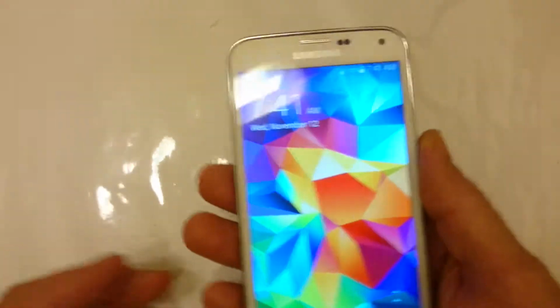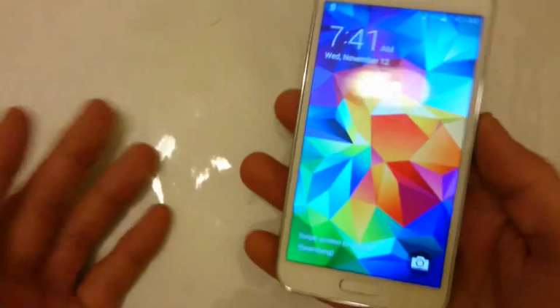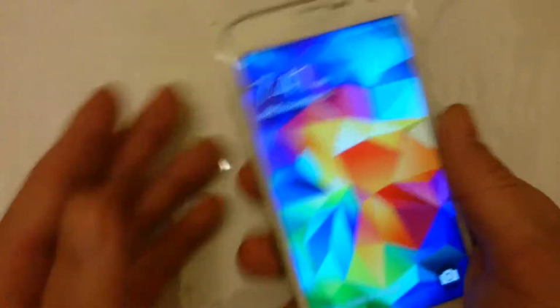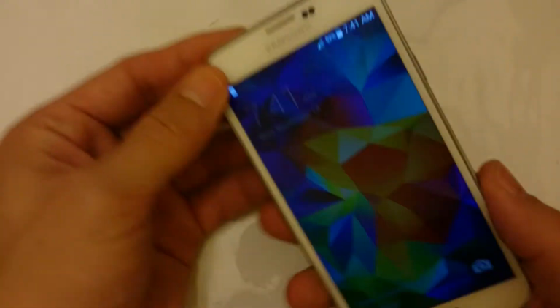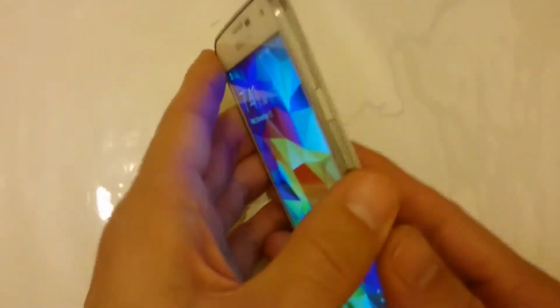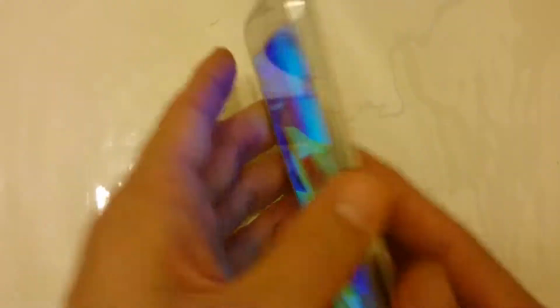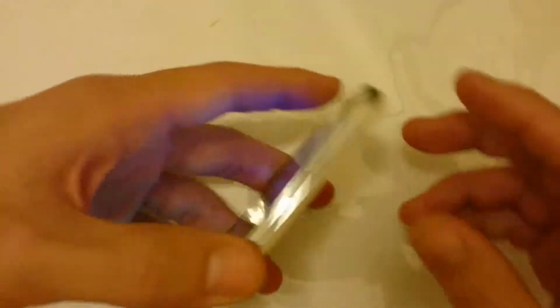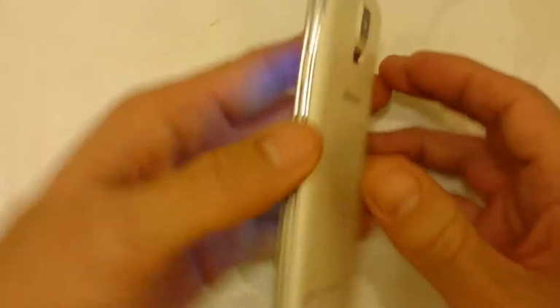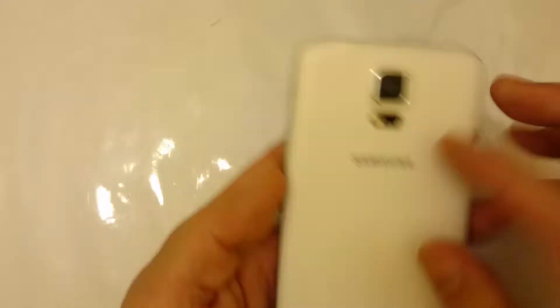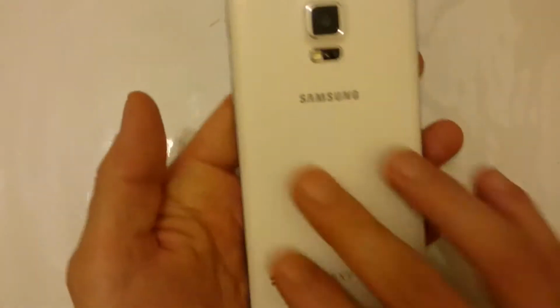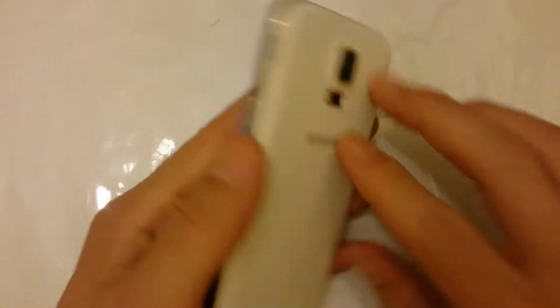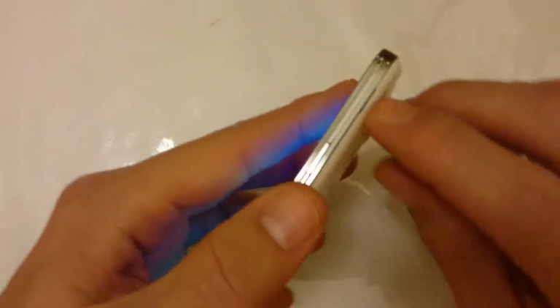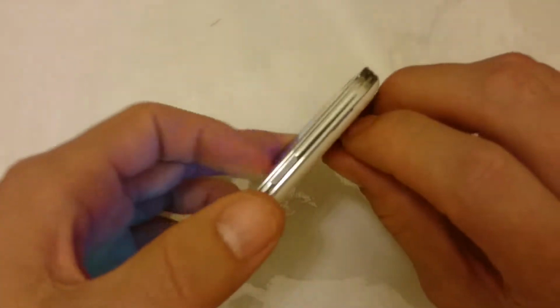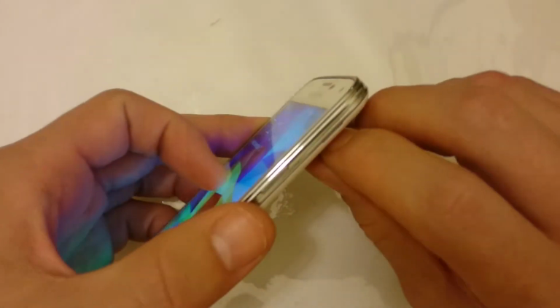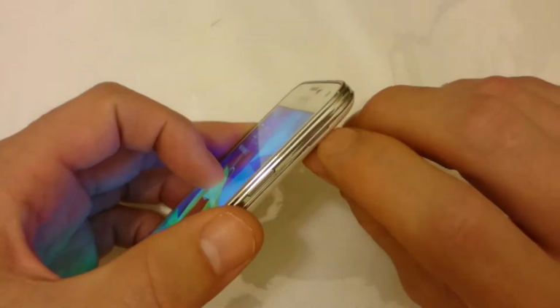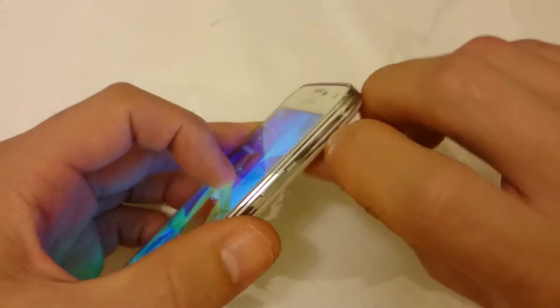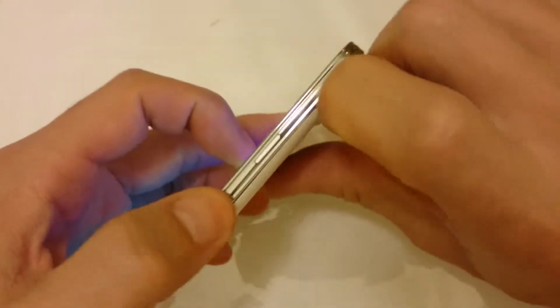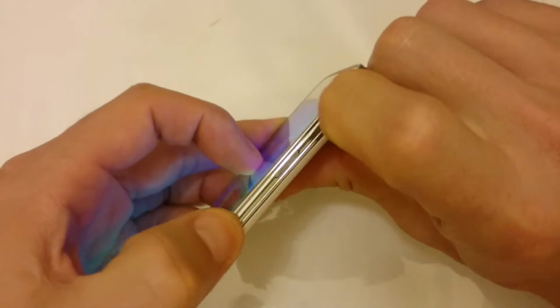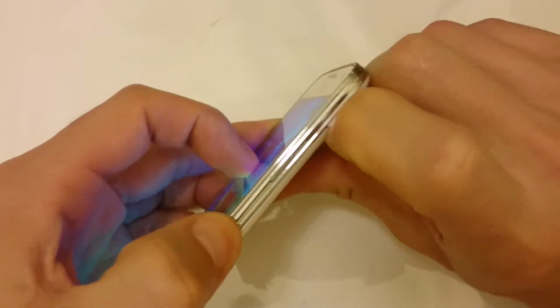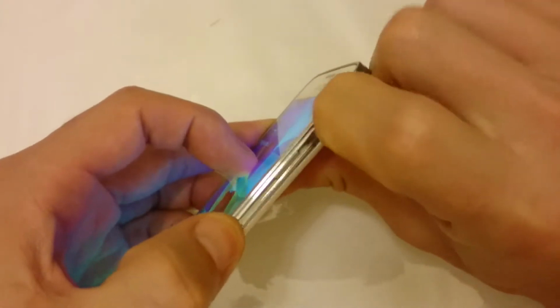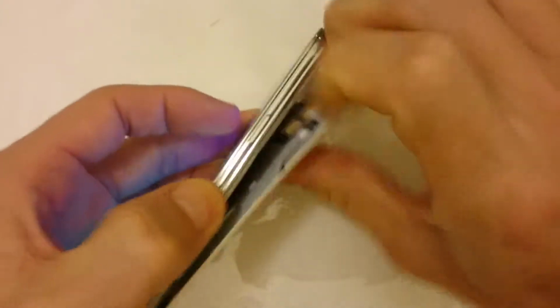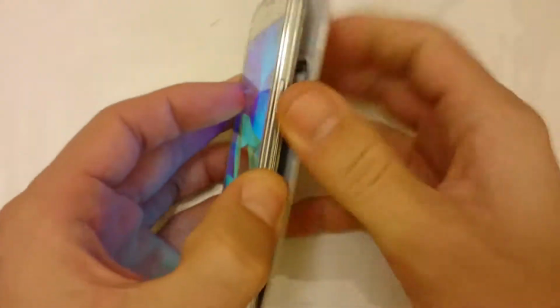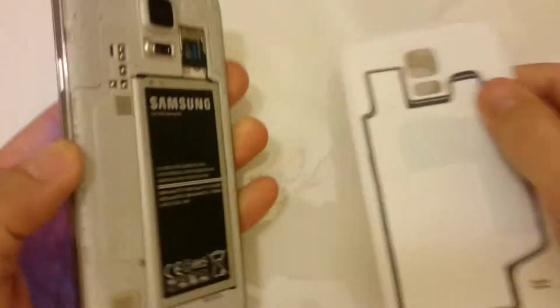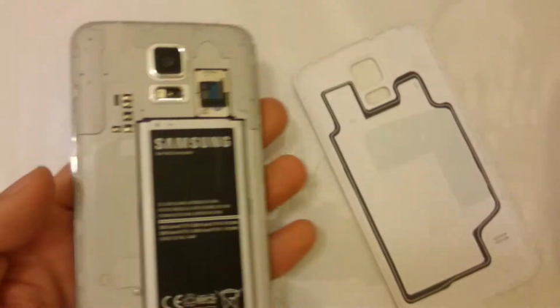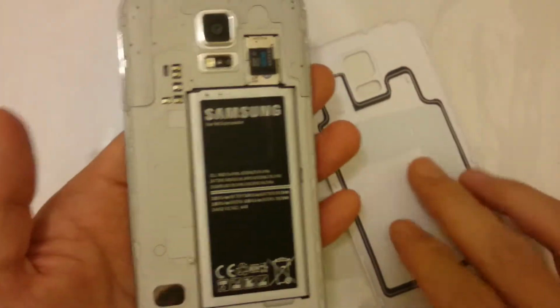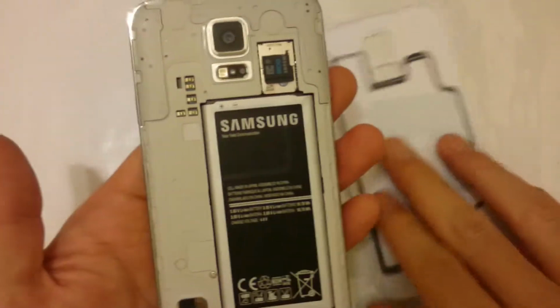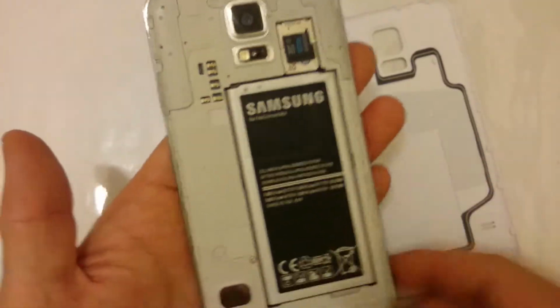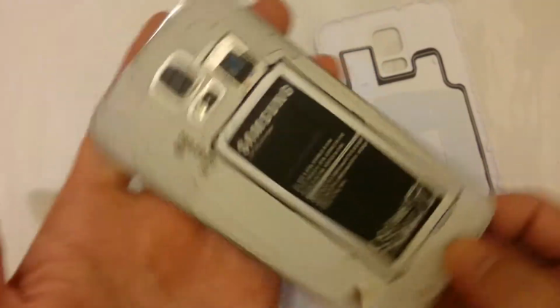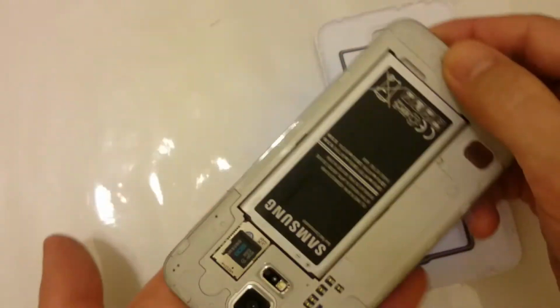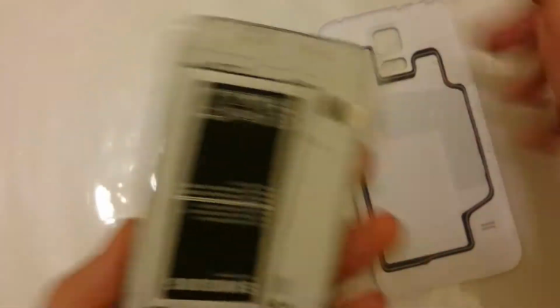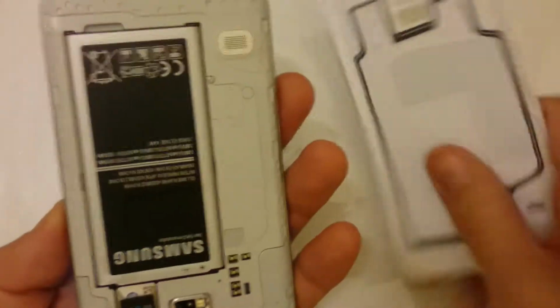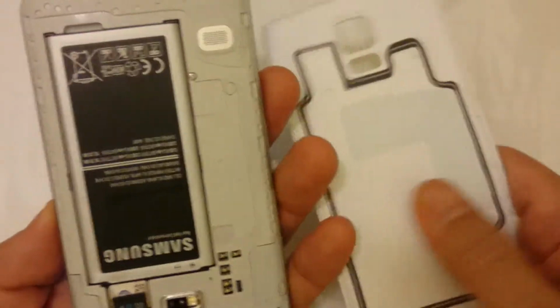First thing is first, we have to open the back. What you simply do is find this little groove here, put your fingernail in there like this, and just pop it off. I've done it a thousand times — it's pretty sturdy.